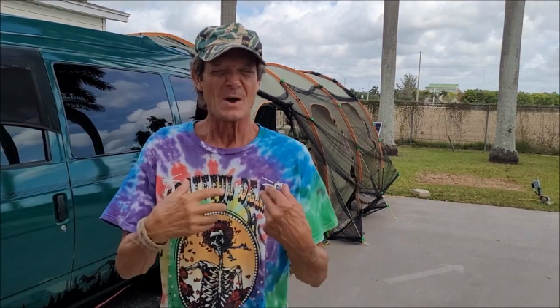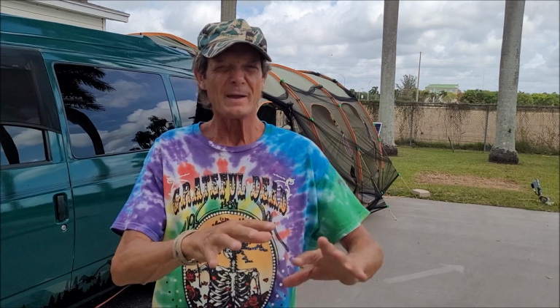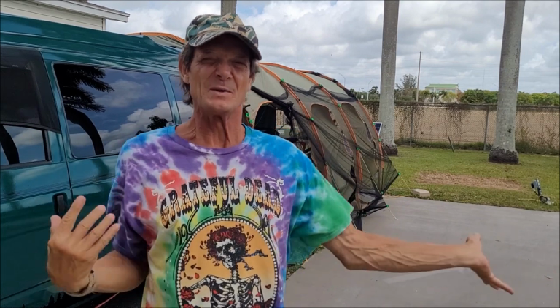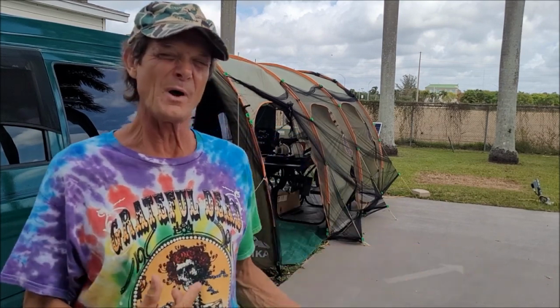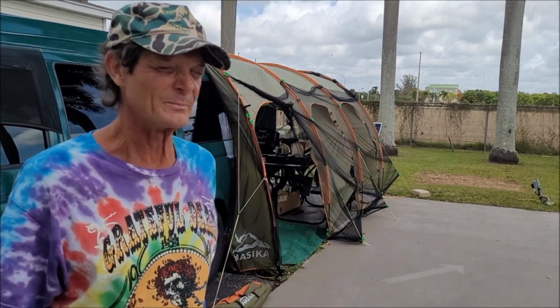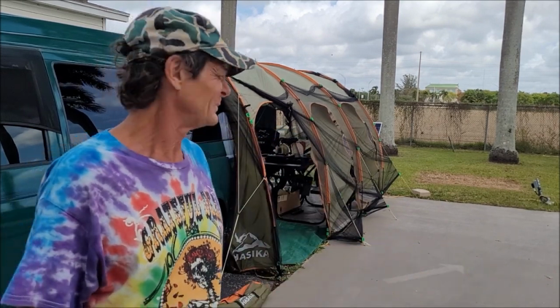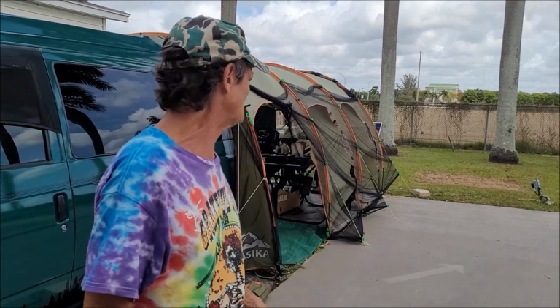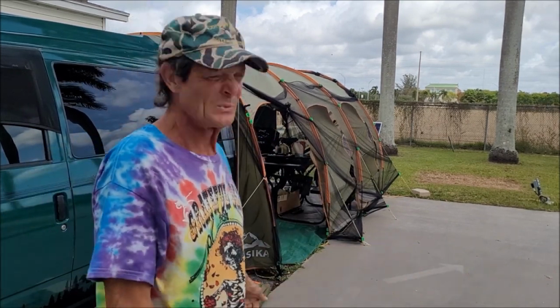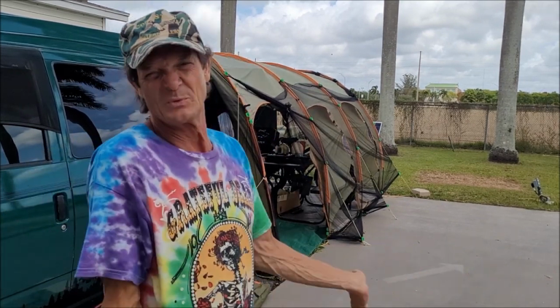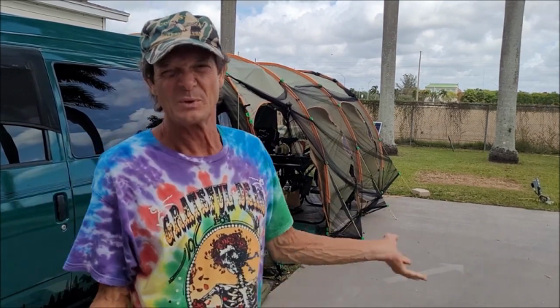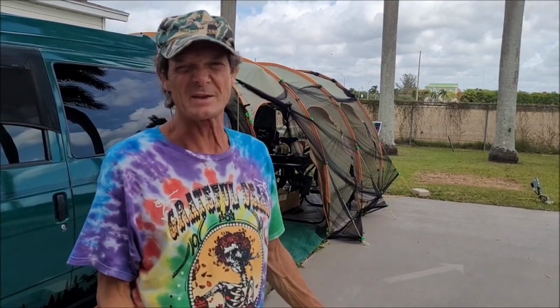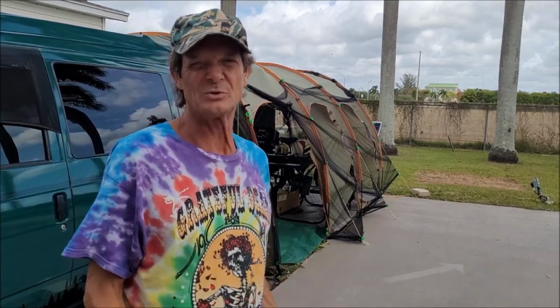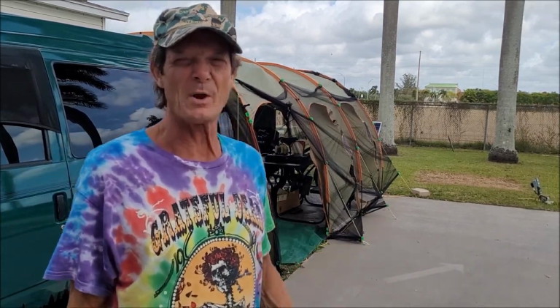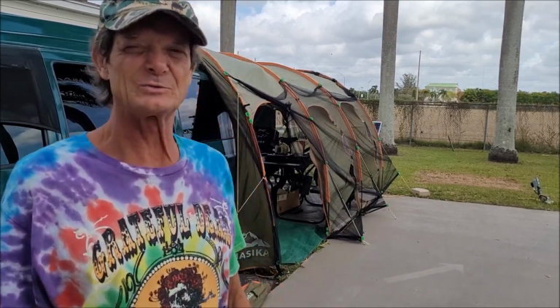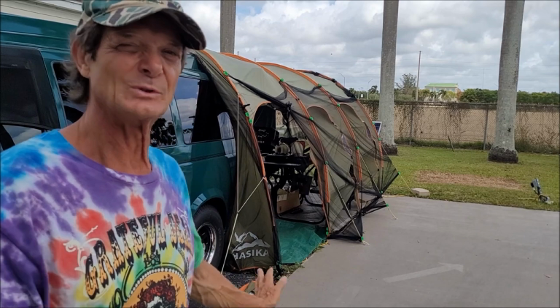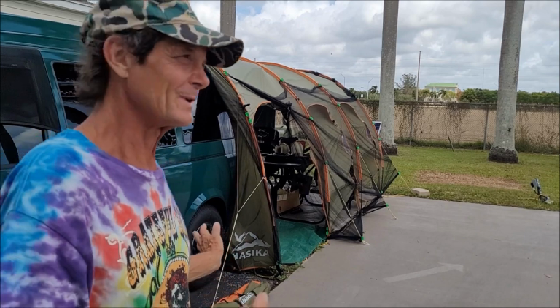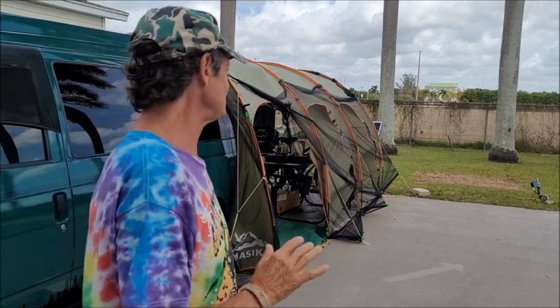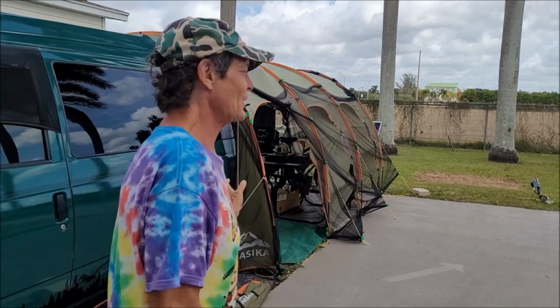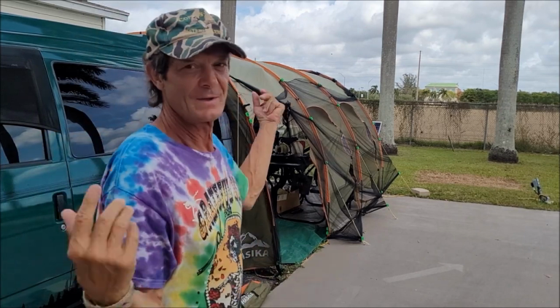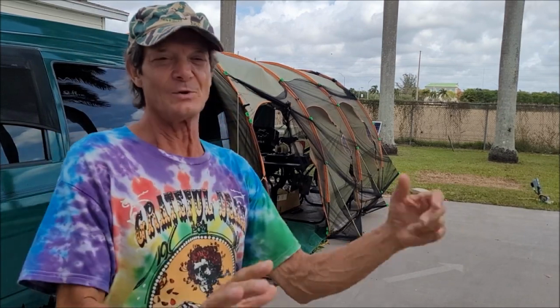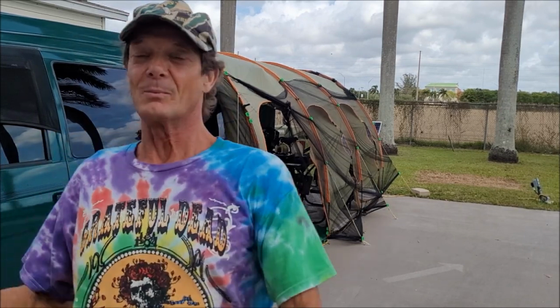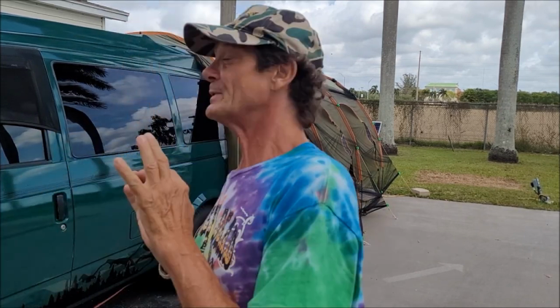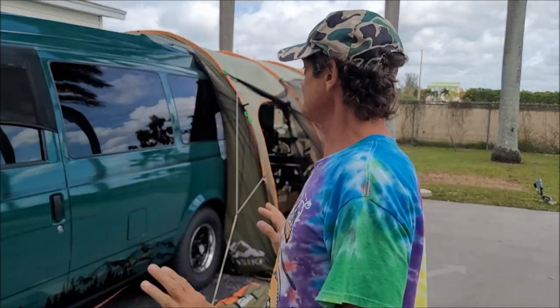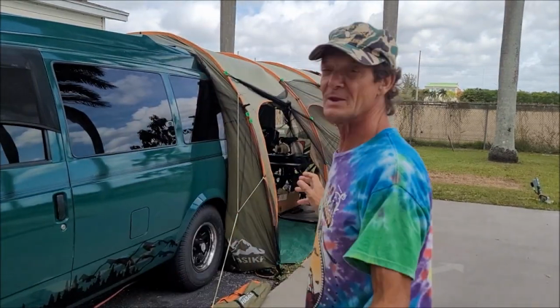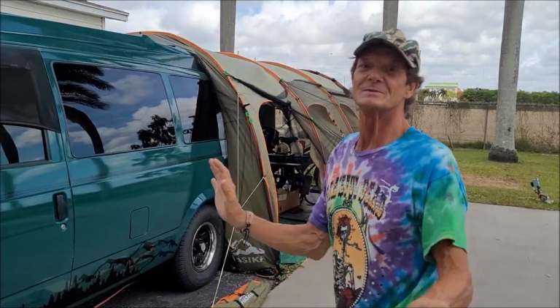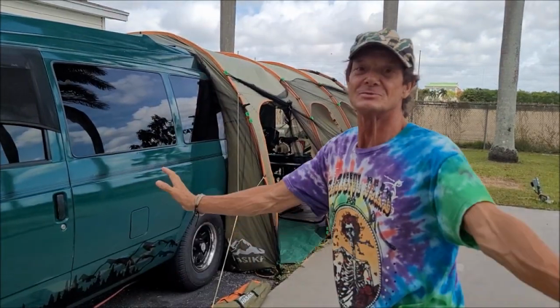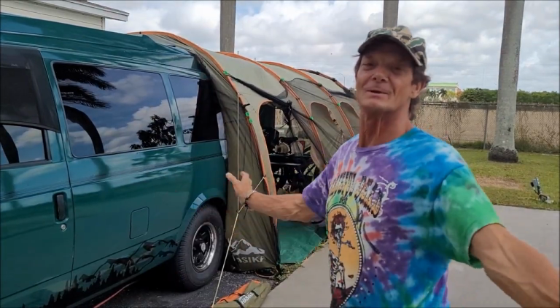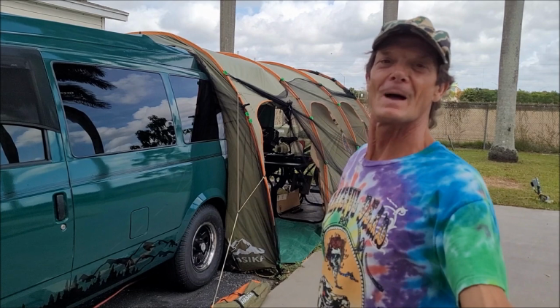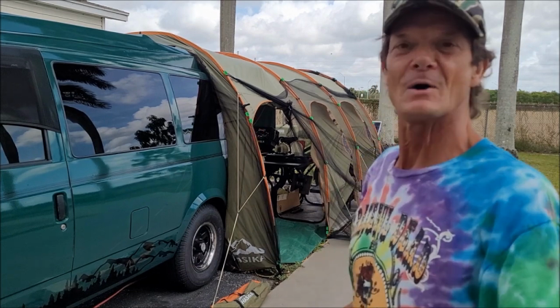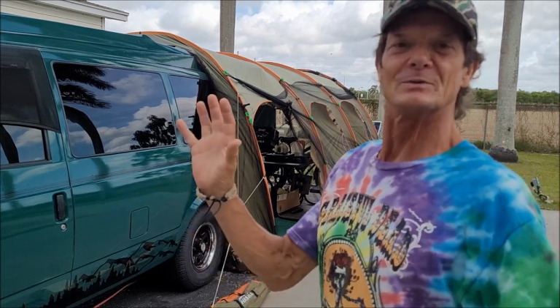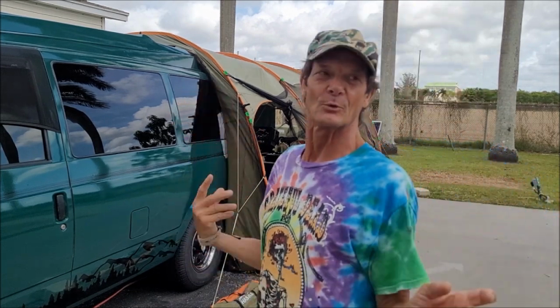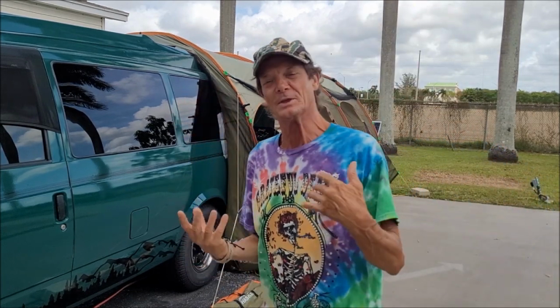I'm Mike, and welcome to Classic Tour Mike's Learning Adventure. You're probably wondering what today's adventure is. Well, I'm down here in the Florida Keys,